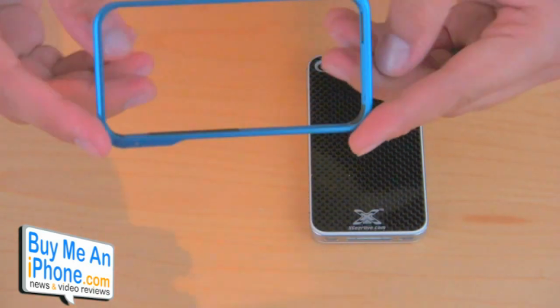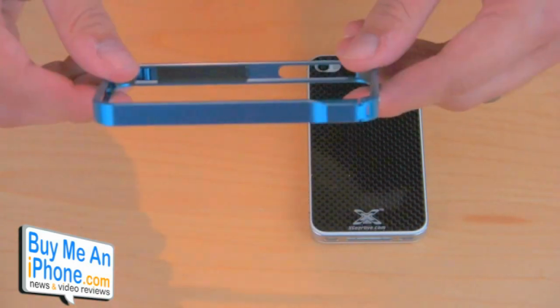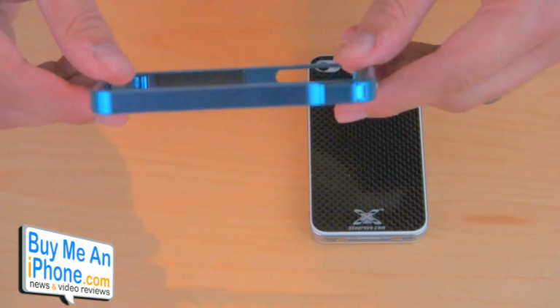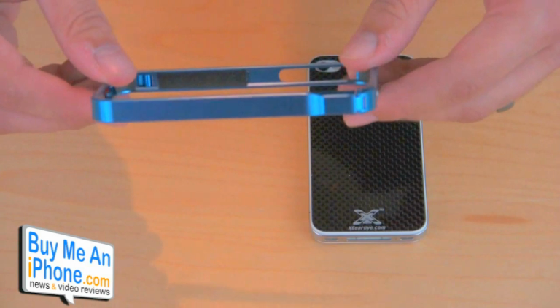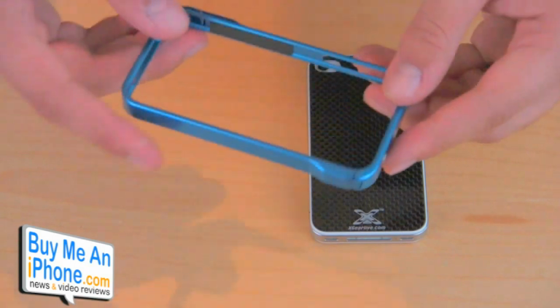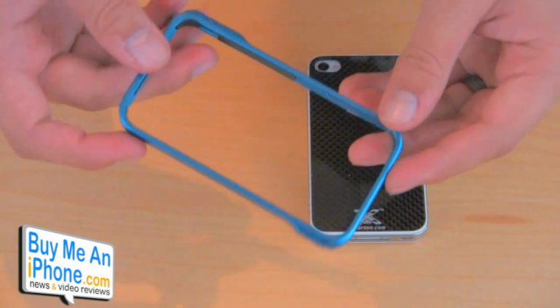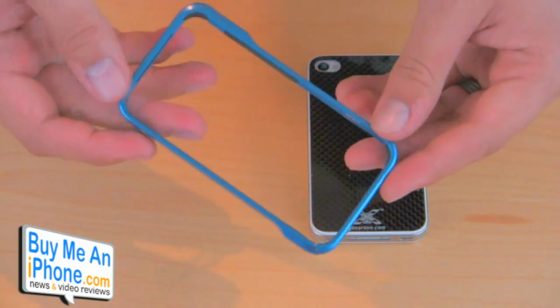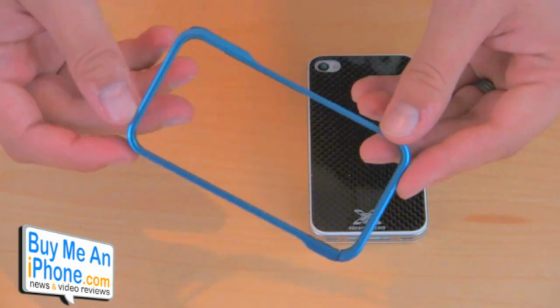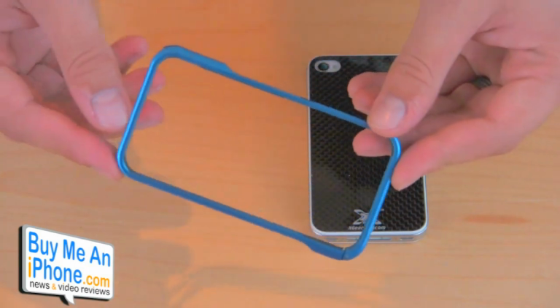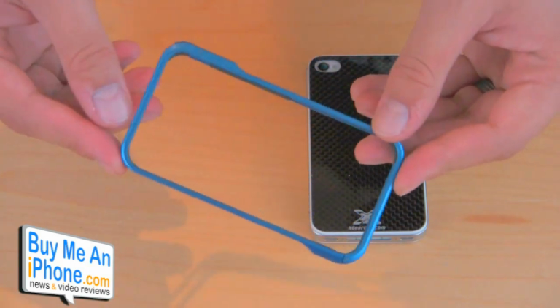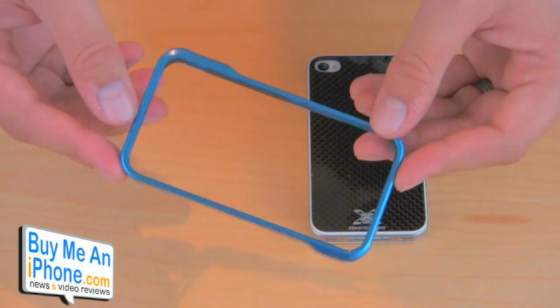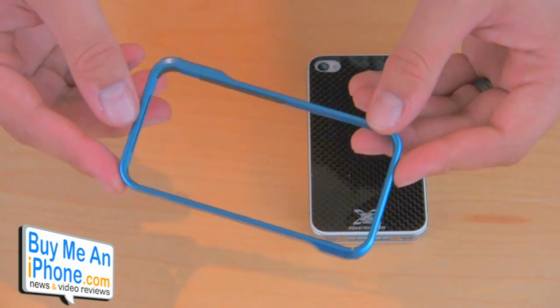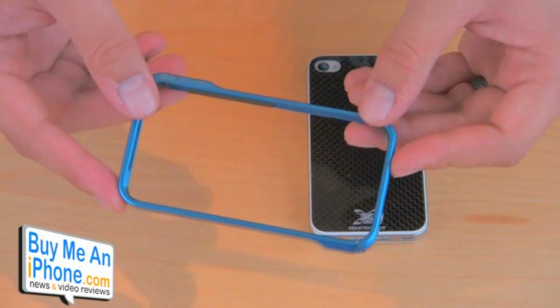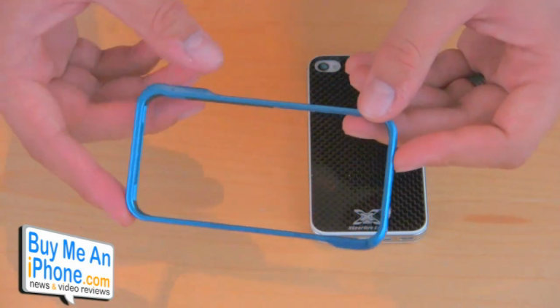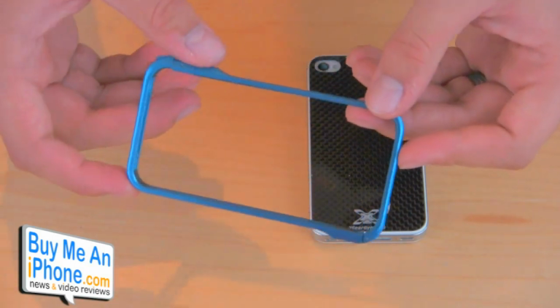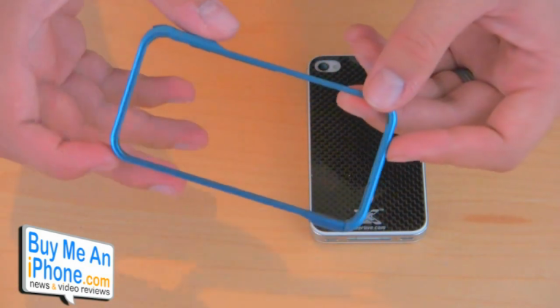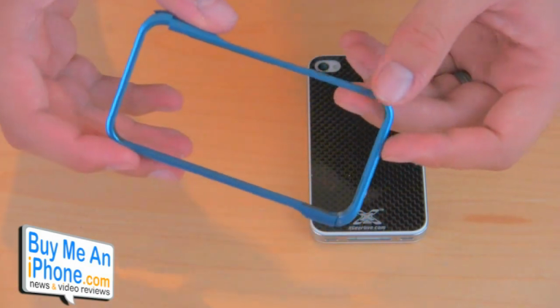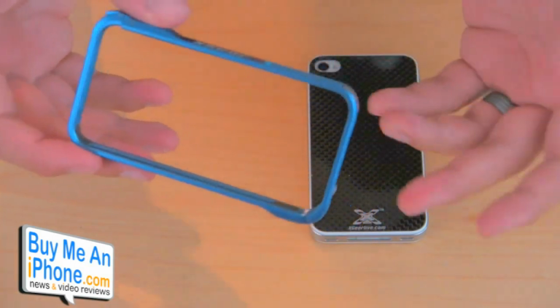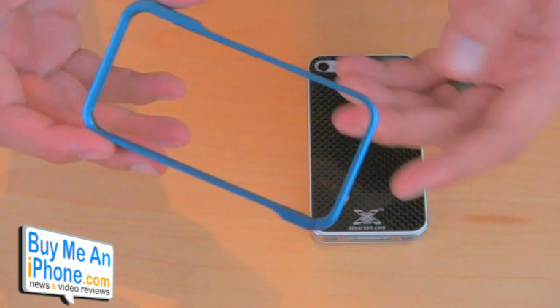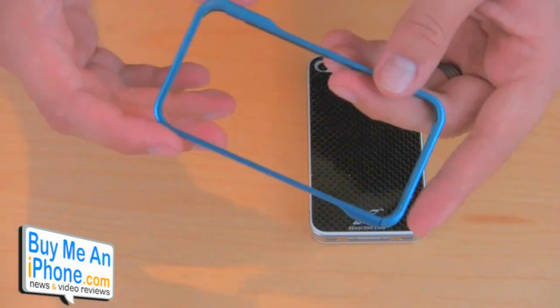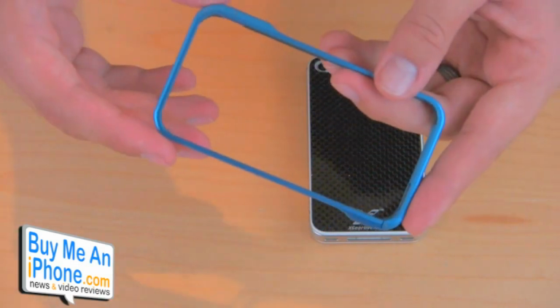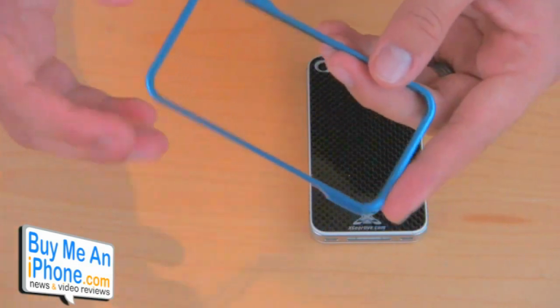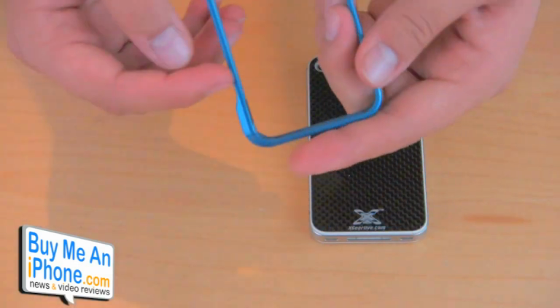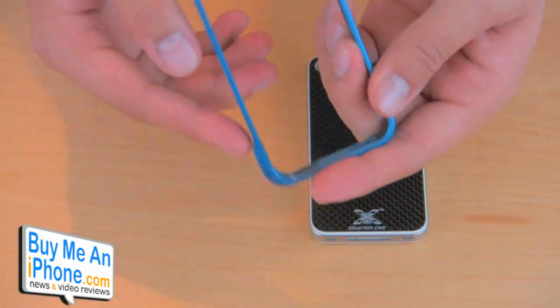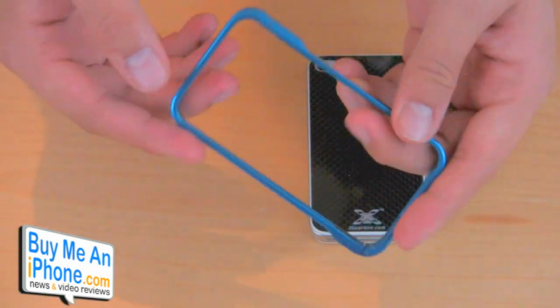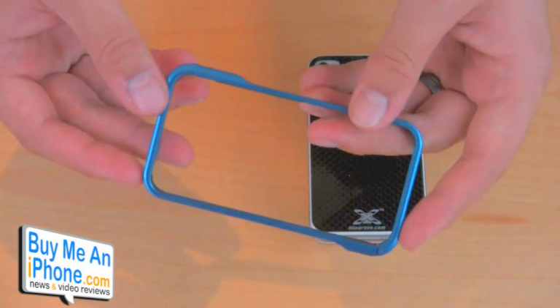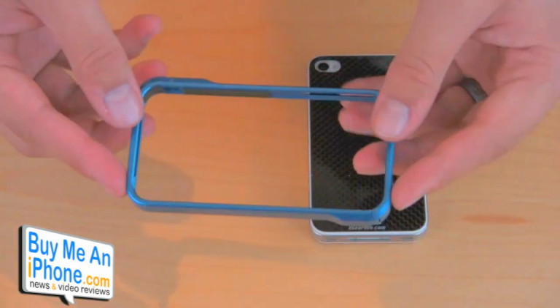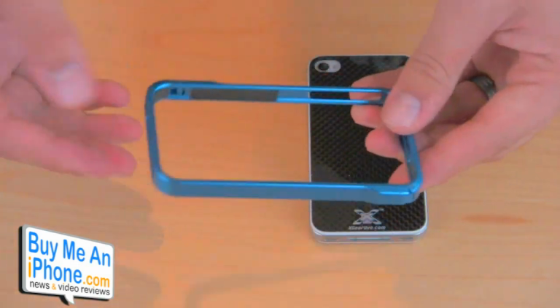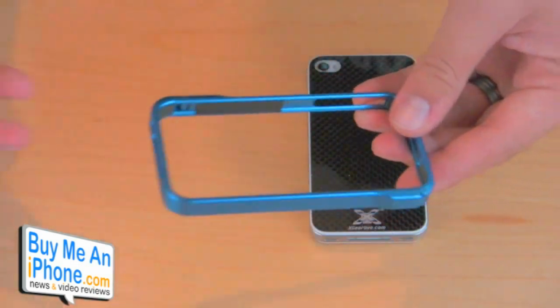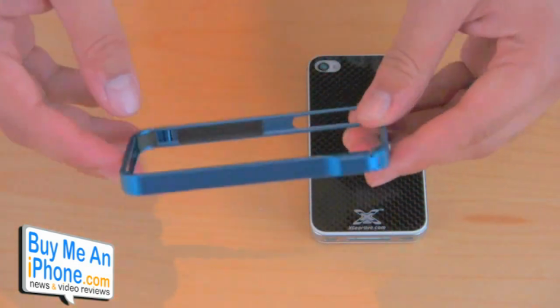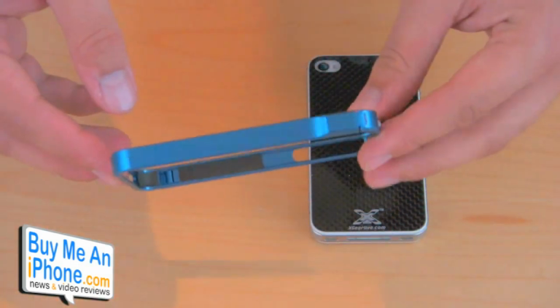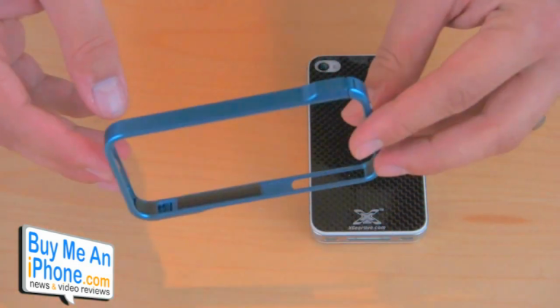You guys can see it's basically similar to other styles you may have seen before — Element Case, Atomic Case. There's a bunch of other cases that have this real similar style to it, and there are also aluminum bumpers as well.